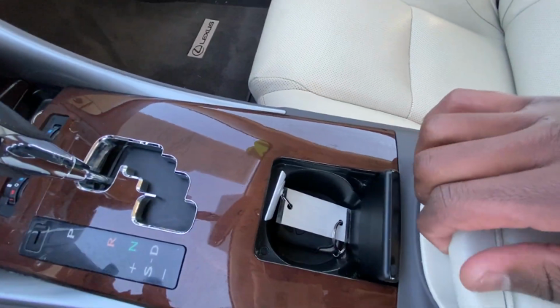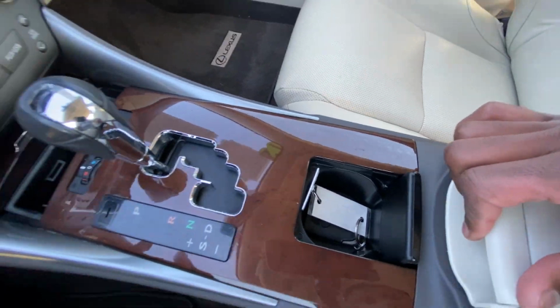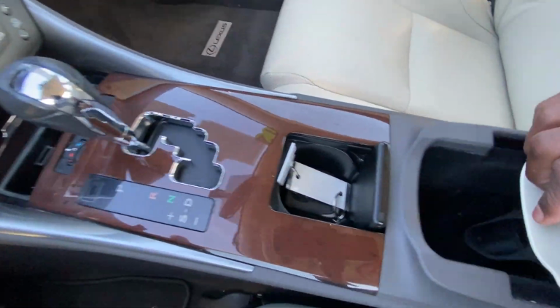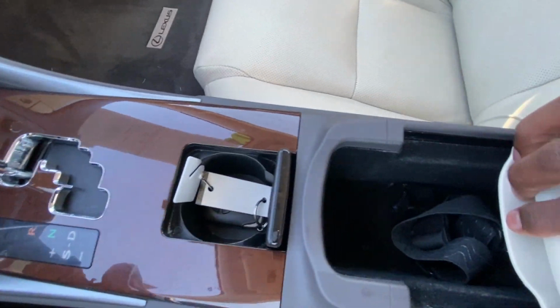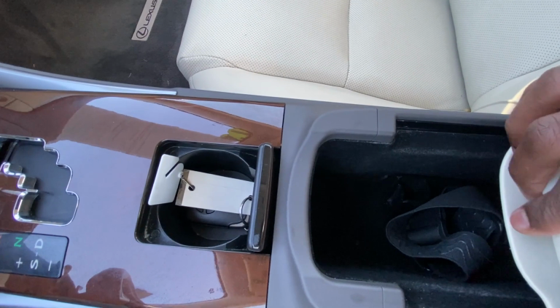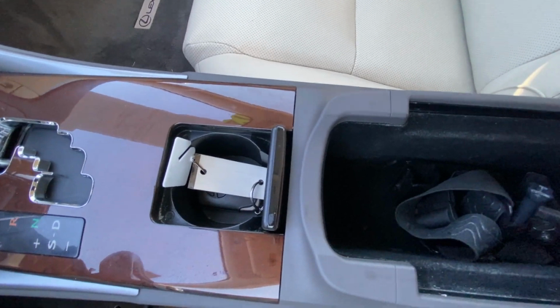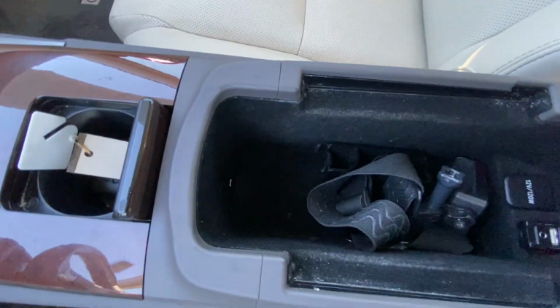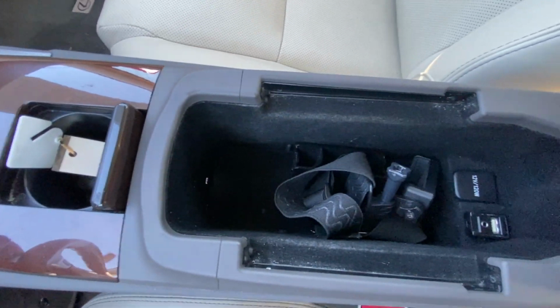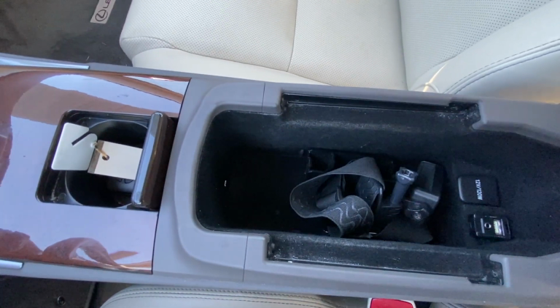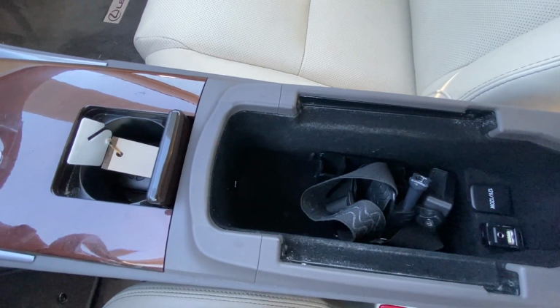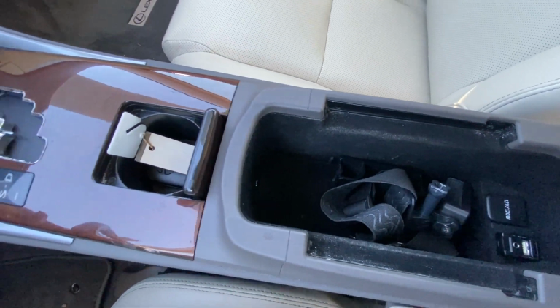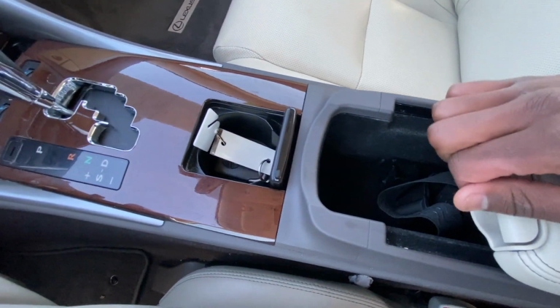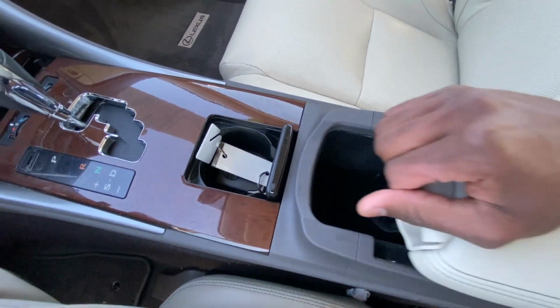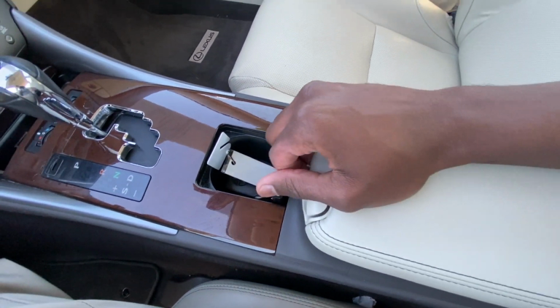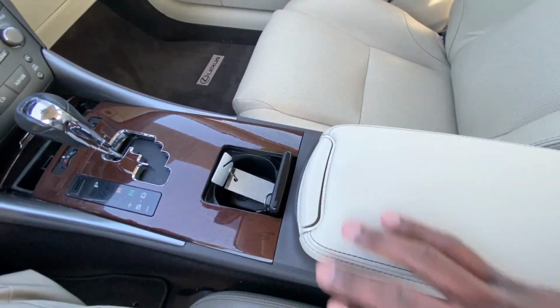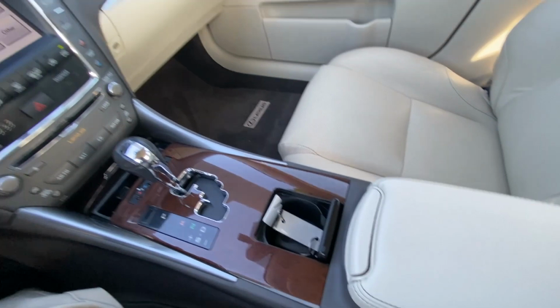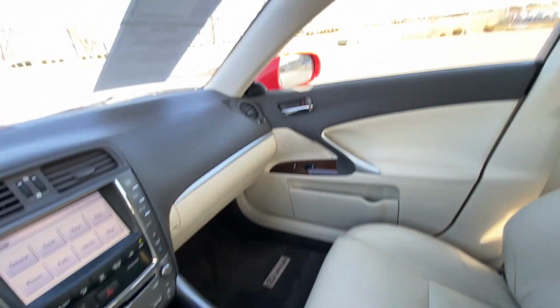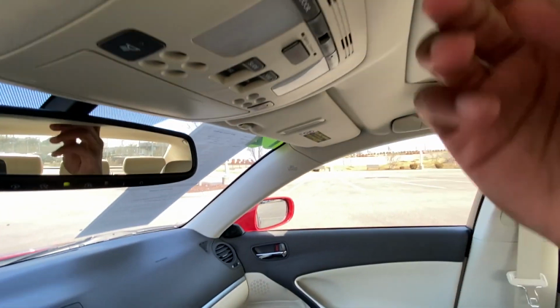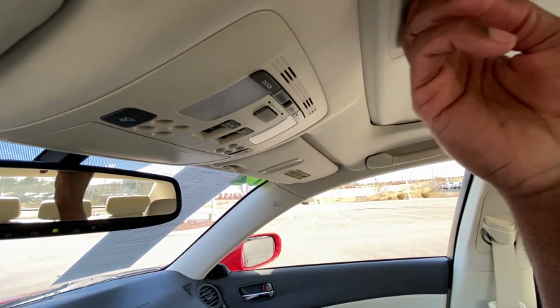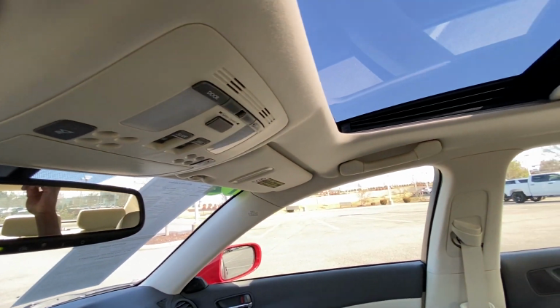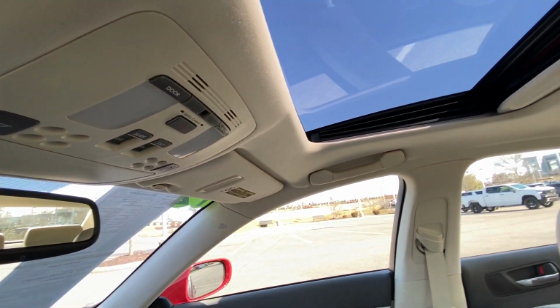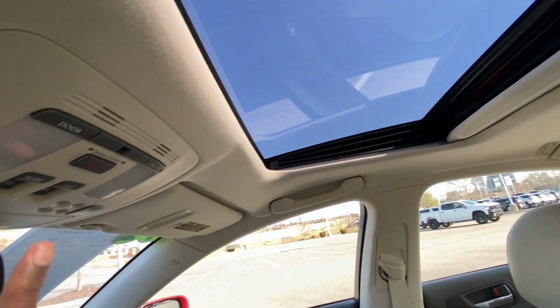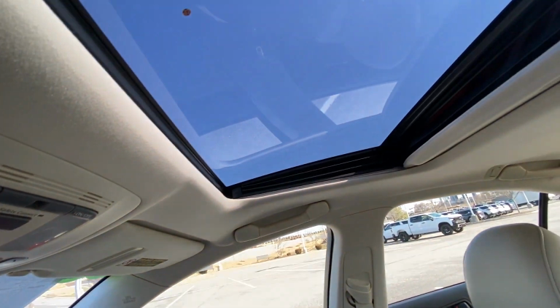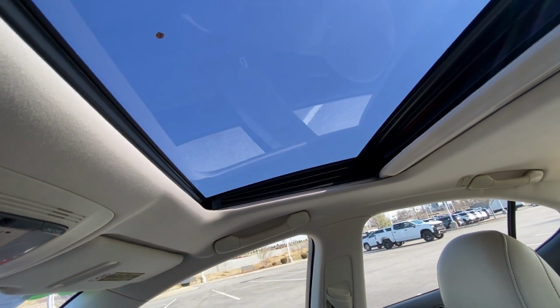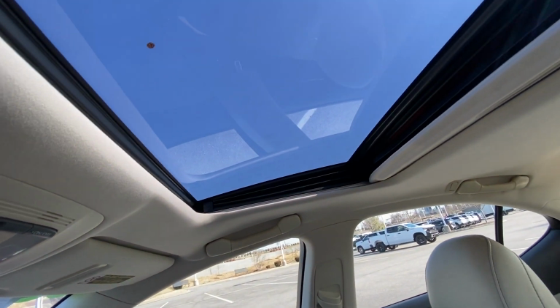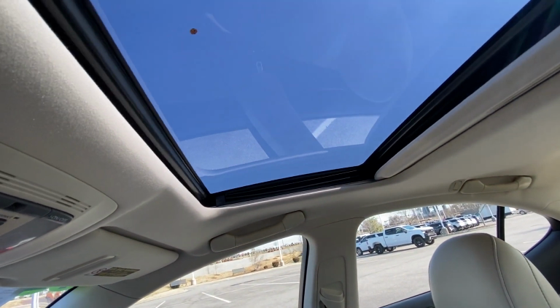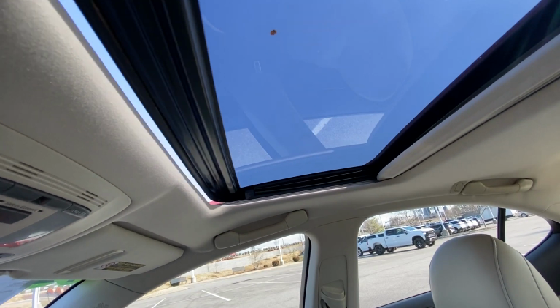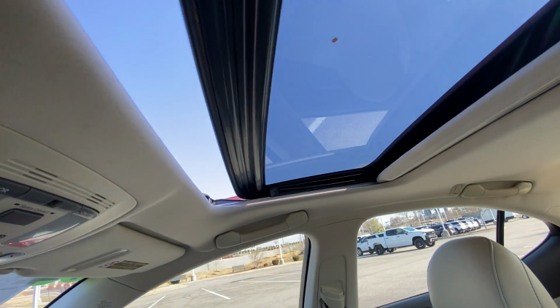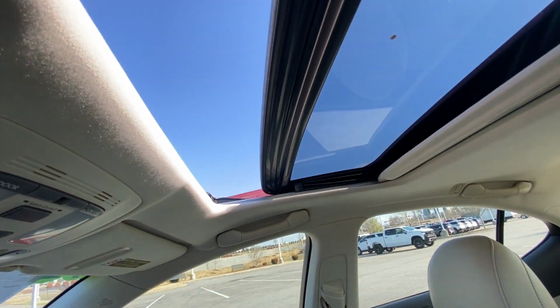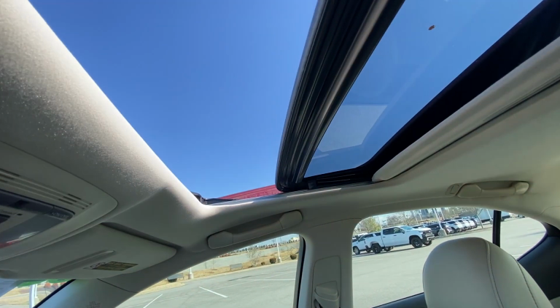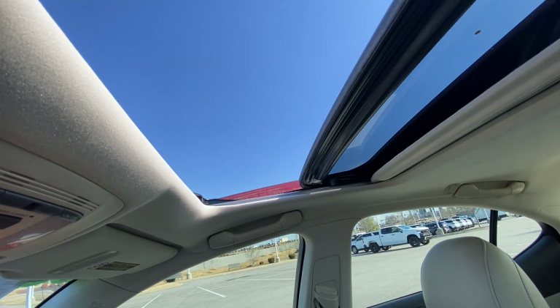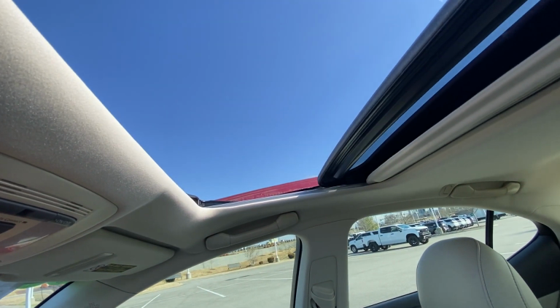Cup holder there. Nice center console cubby space. And then we have a power sunroof which we can either slide or tilt, and we can one-touch open that.